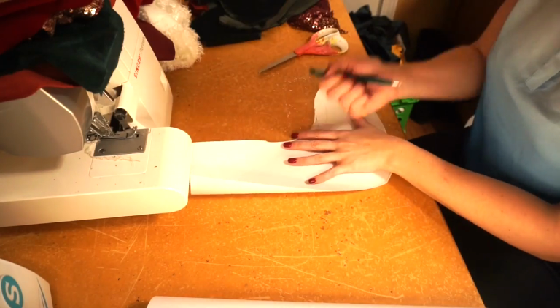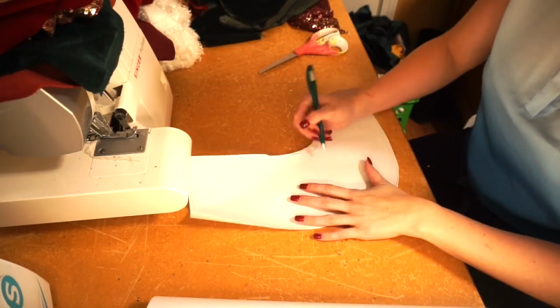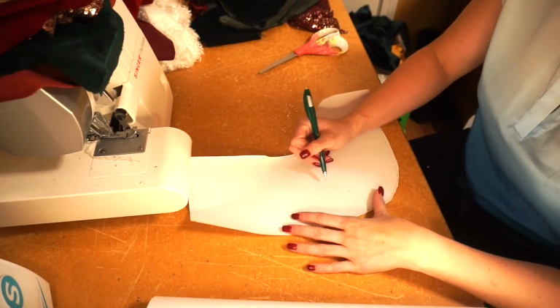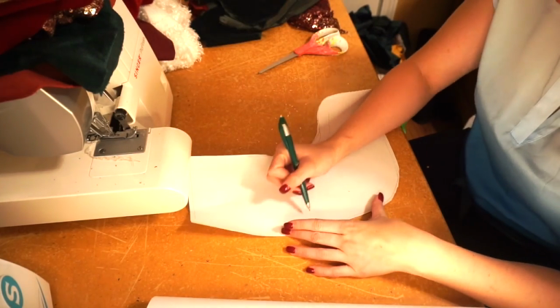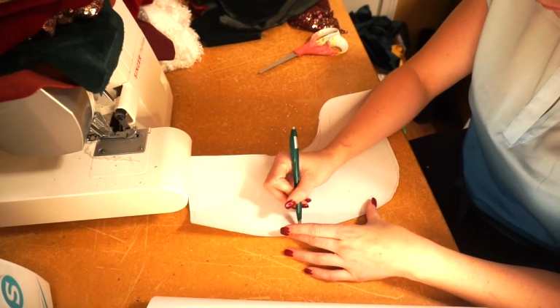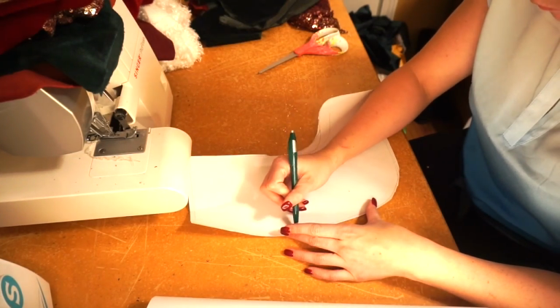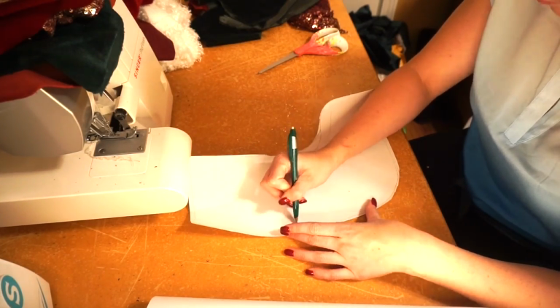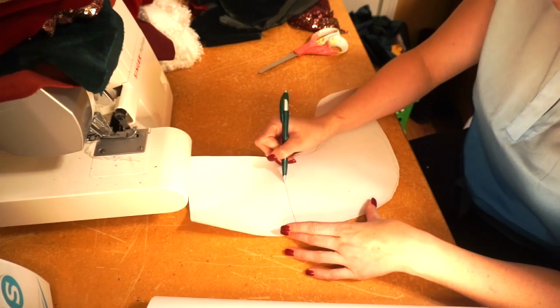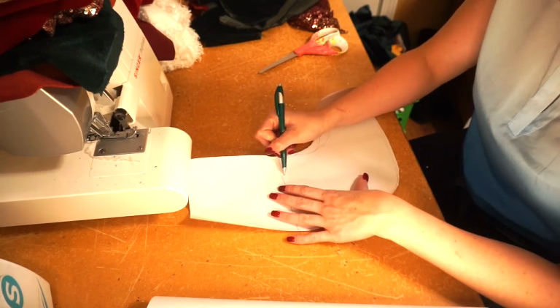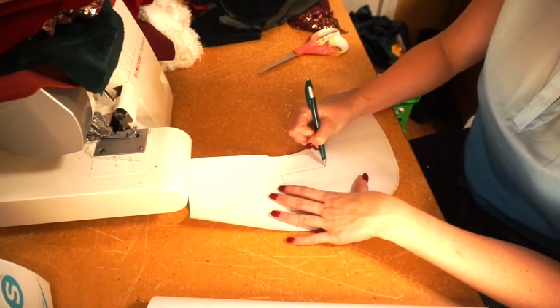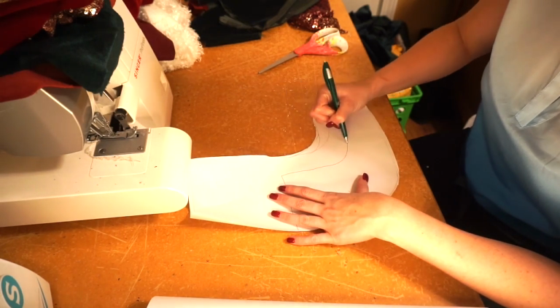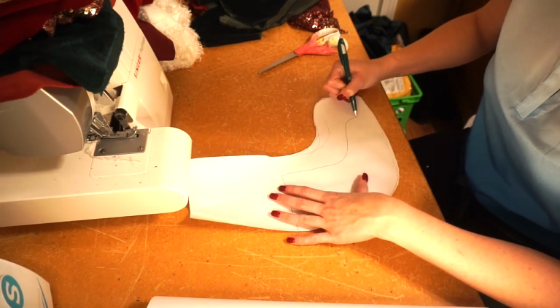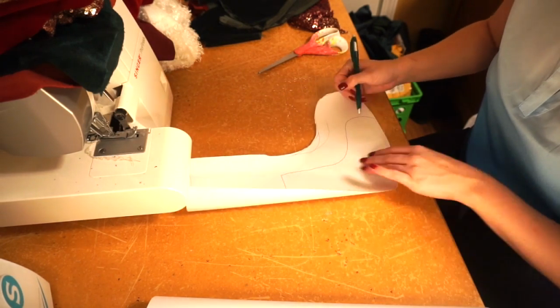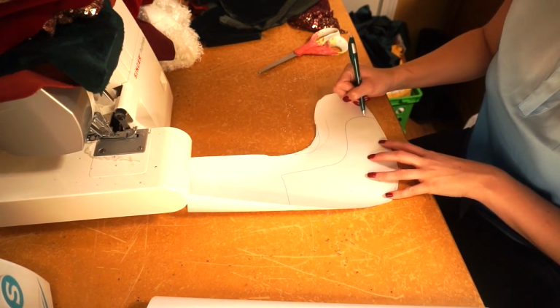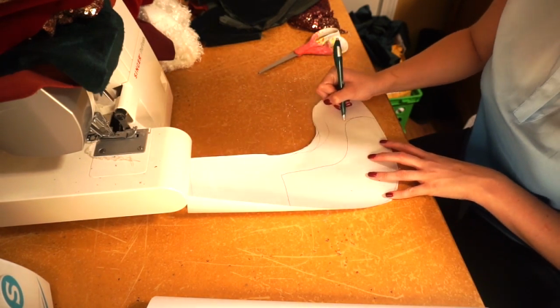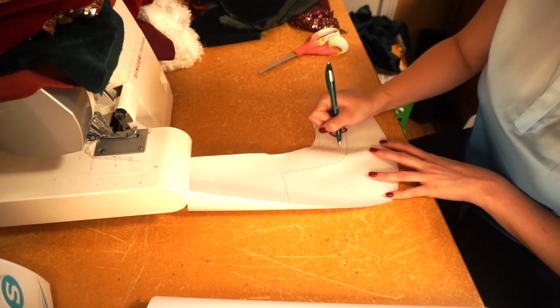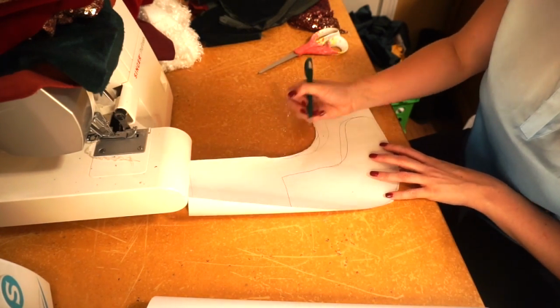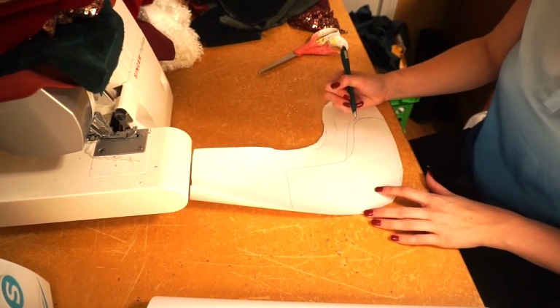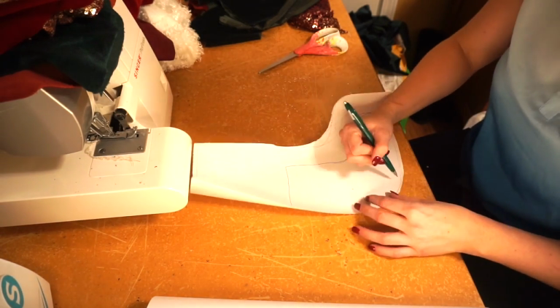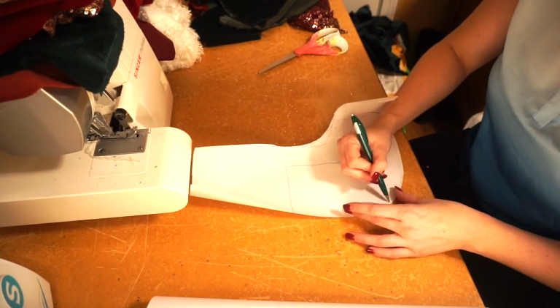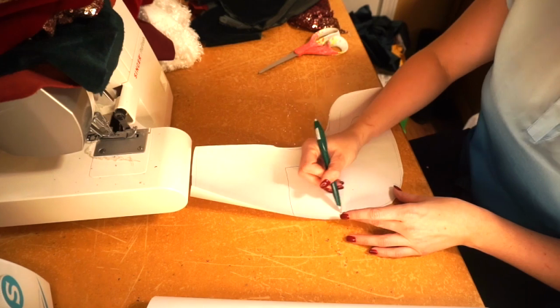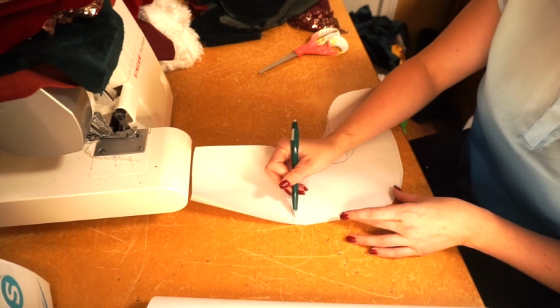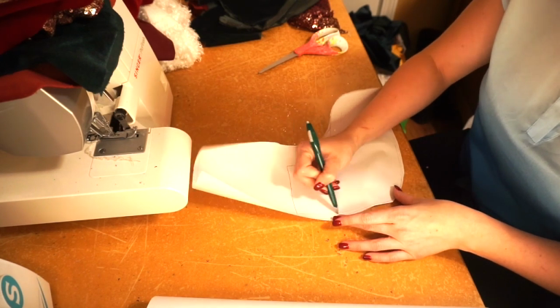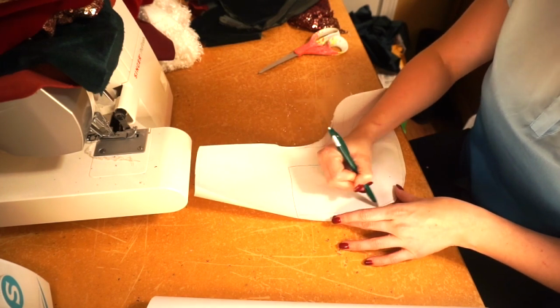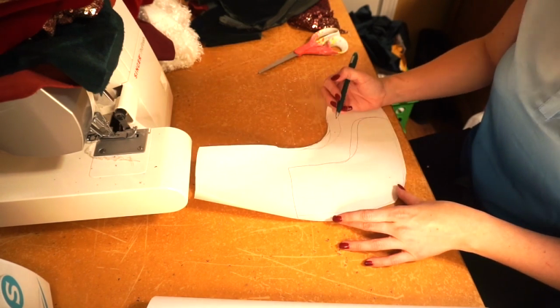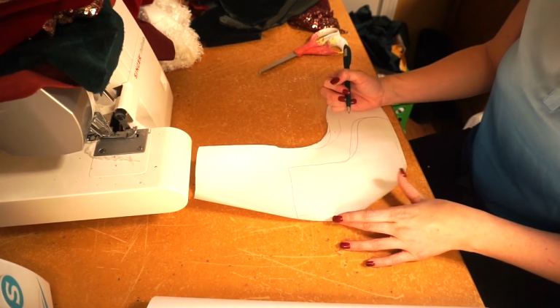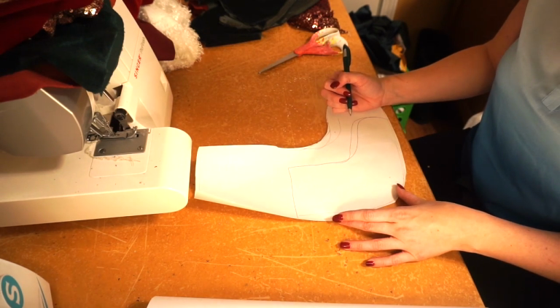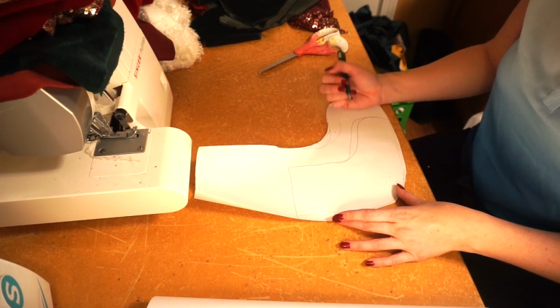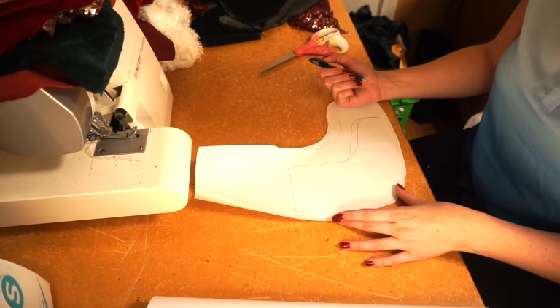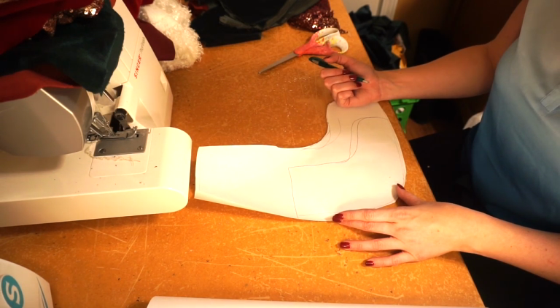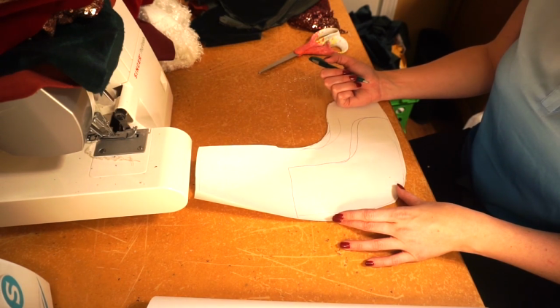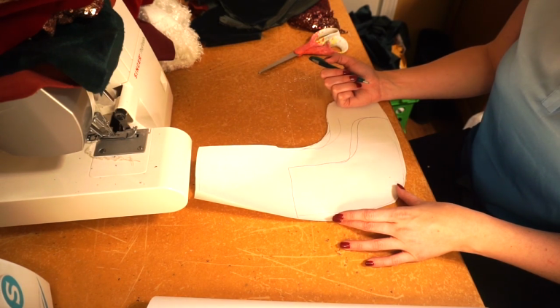Now that I got all my big stockings done, I would like to do a small one. So I'm just going to use that same paper and kind of just draw a little one, cut that out, and then trace that also over the fabric and start cutting out that.